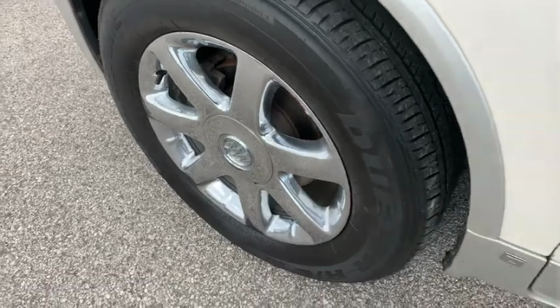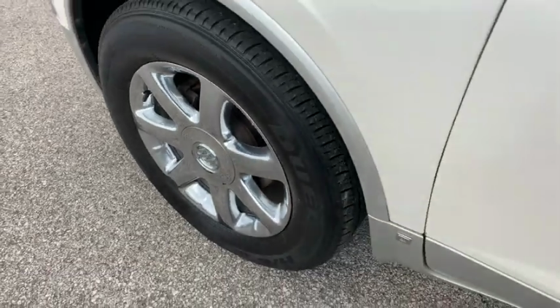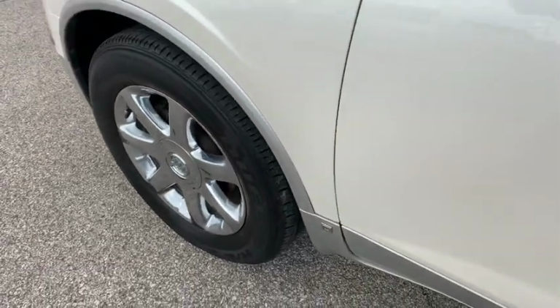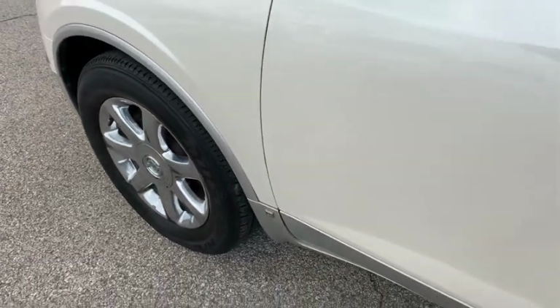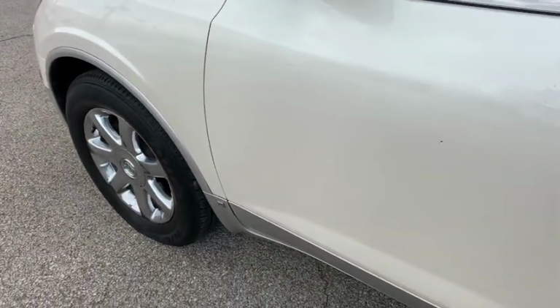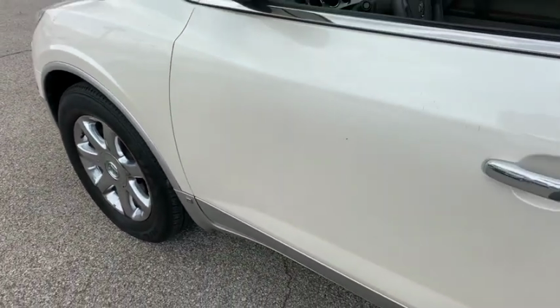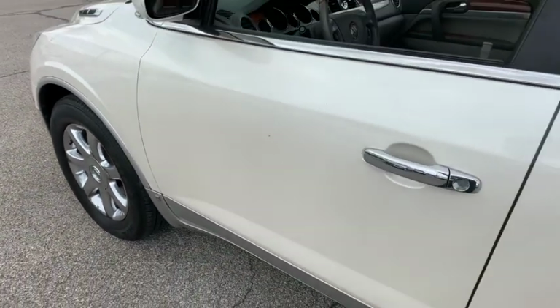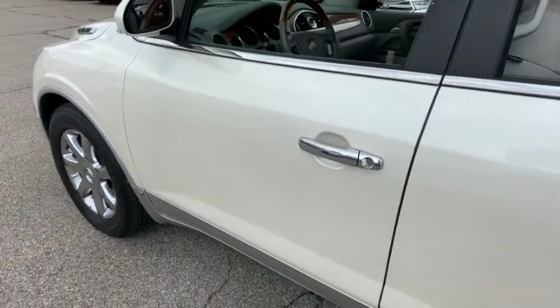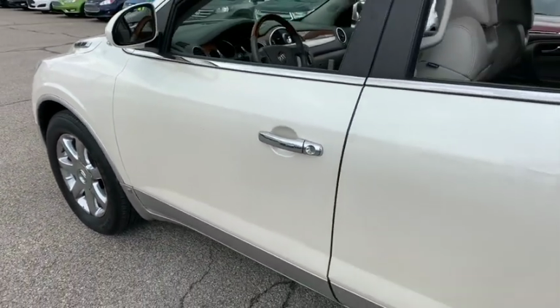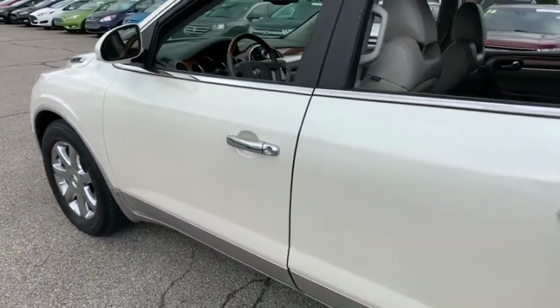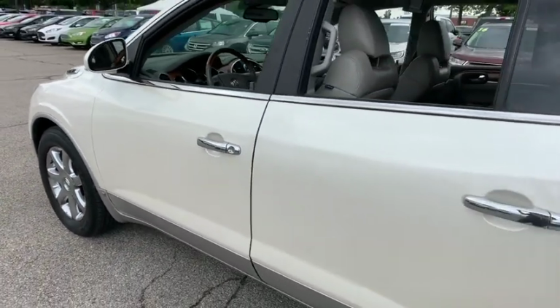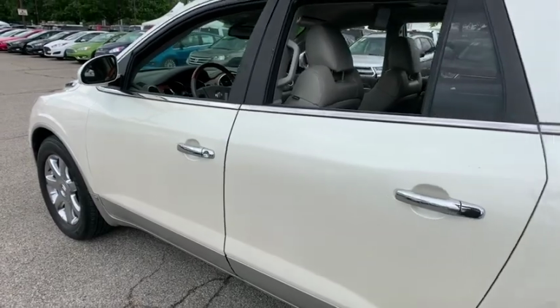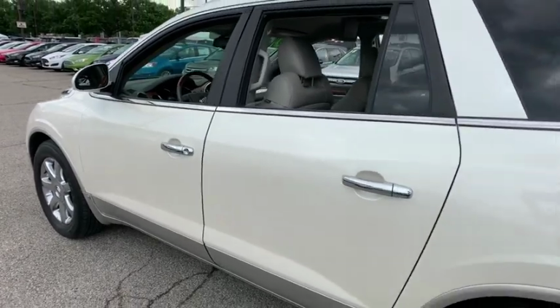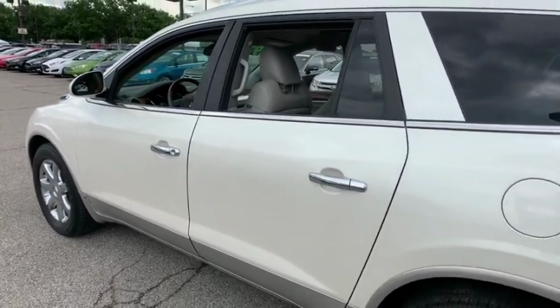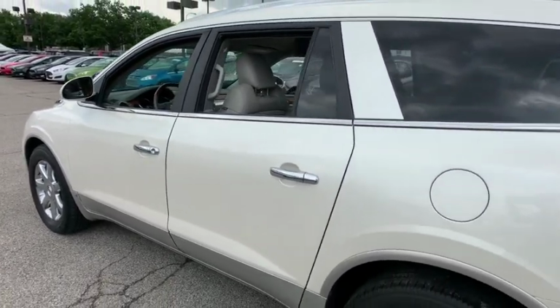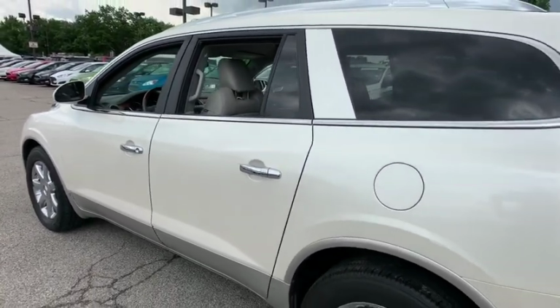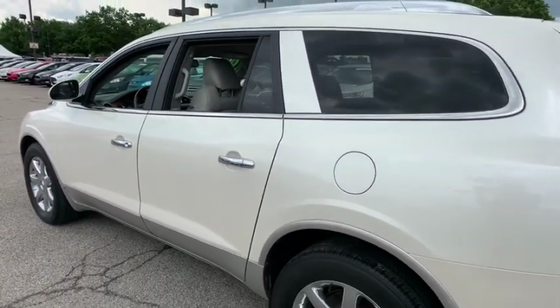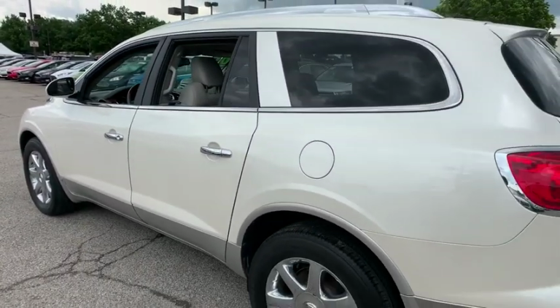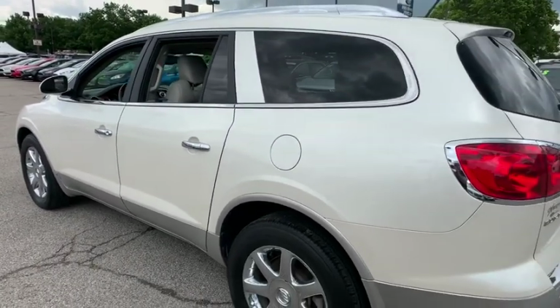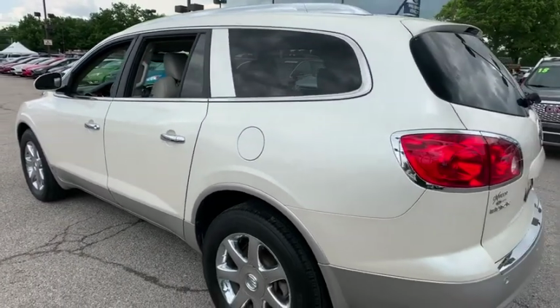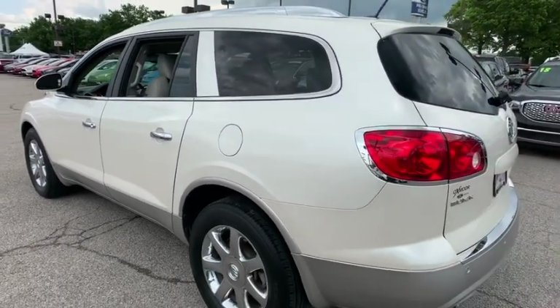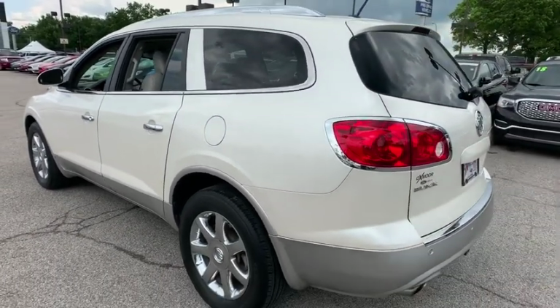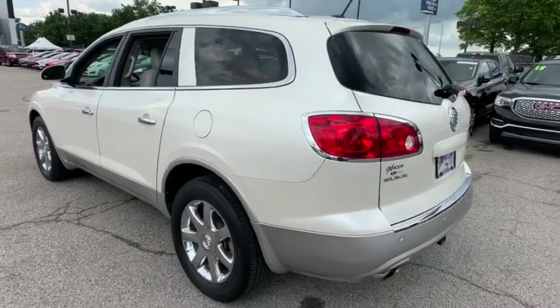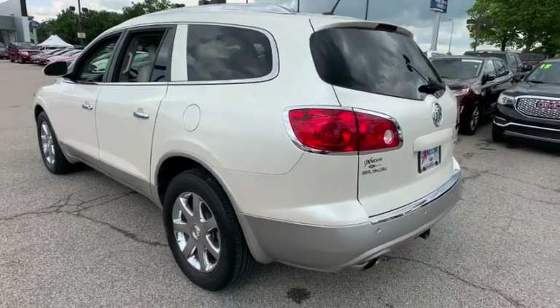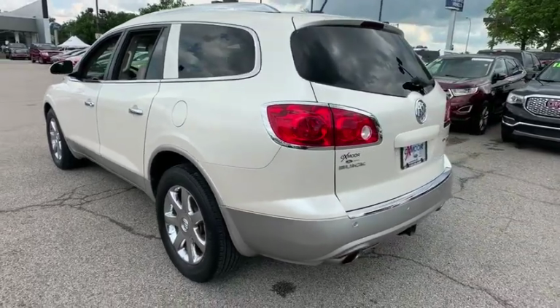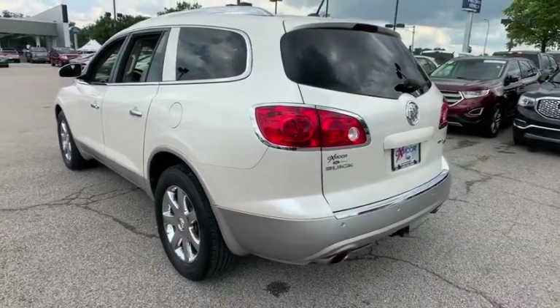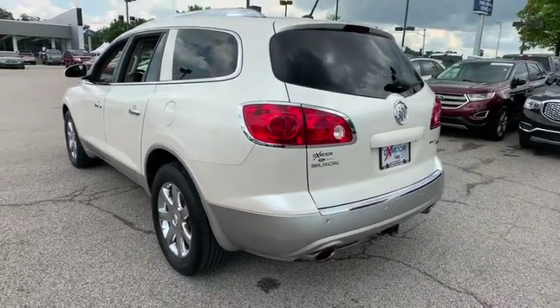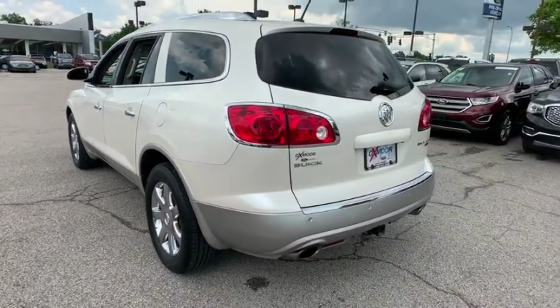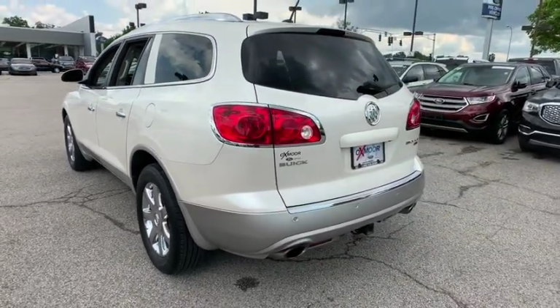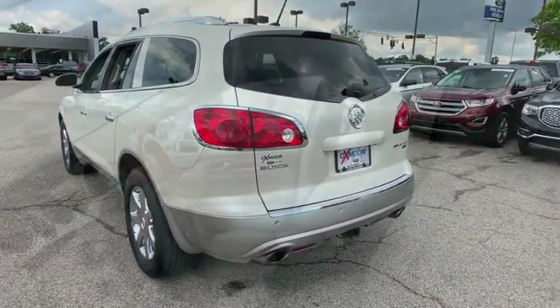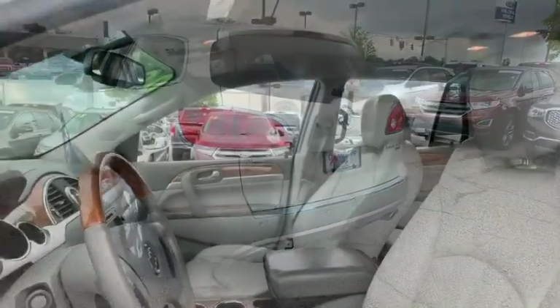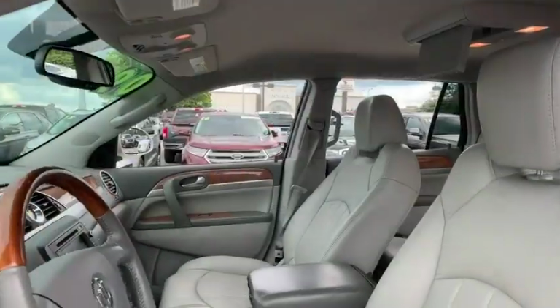The 2009 Buick Enclave. The Enclave offers three rows of seats standard. Not only is it roomy and stylish, but Buick really did its homework on this vehicle. They did not cut any corners. Here are some of this vehicle's great options.